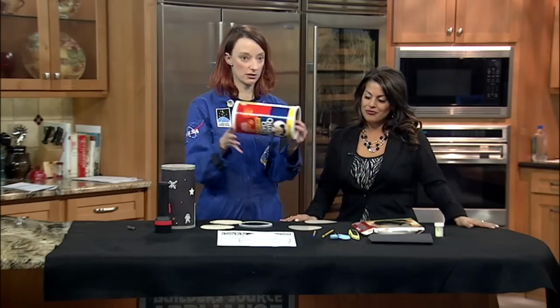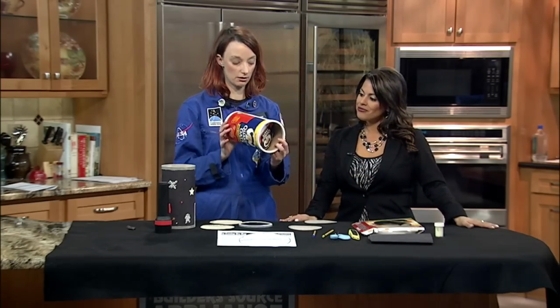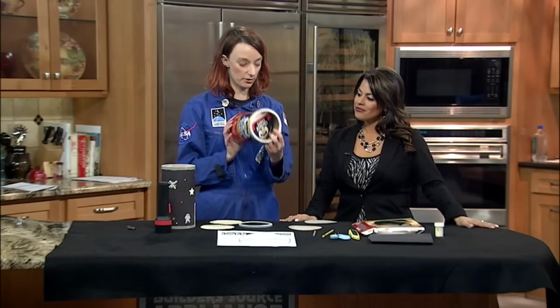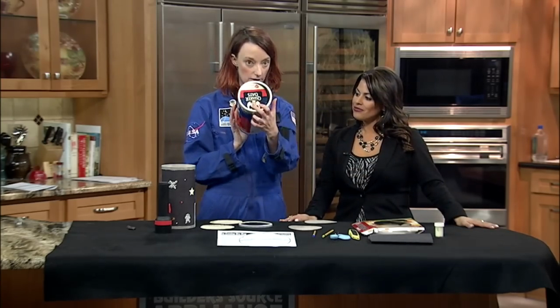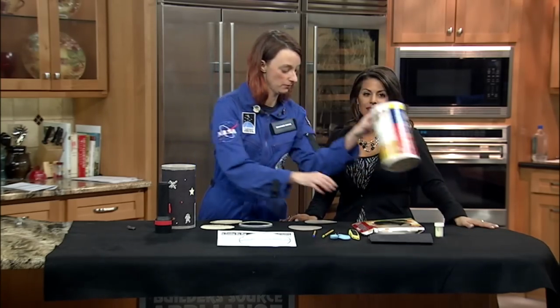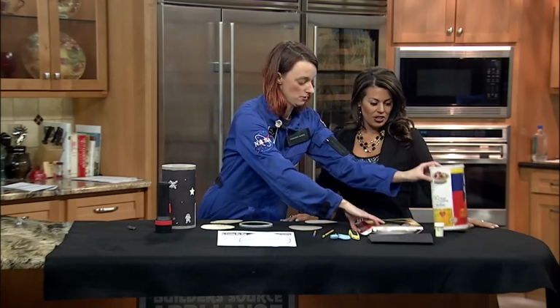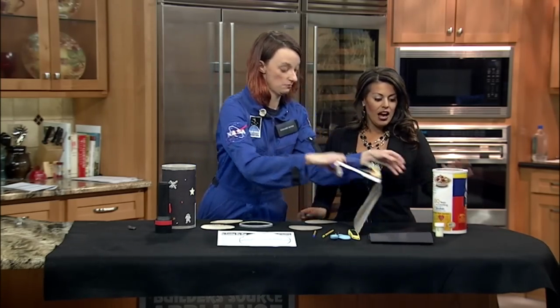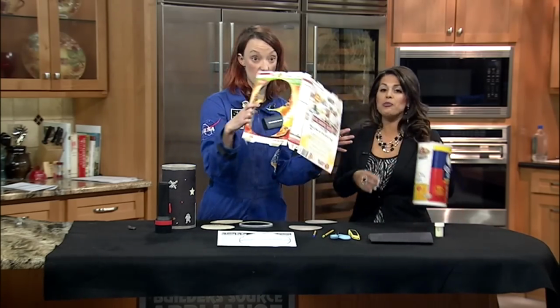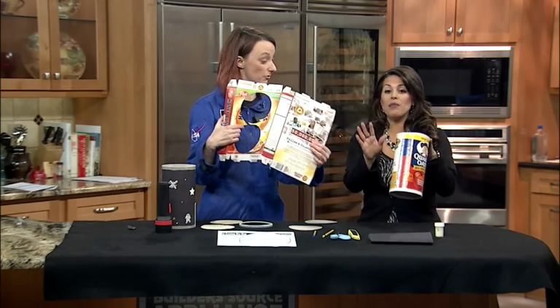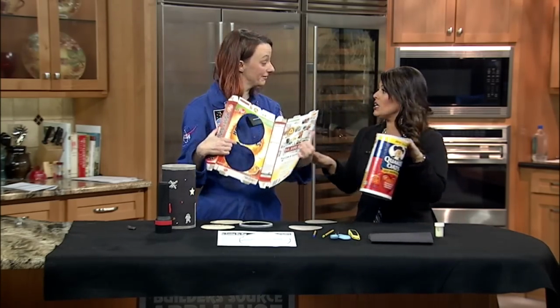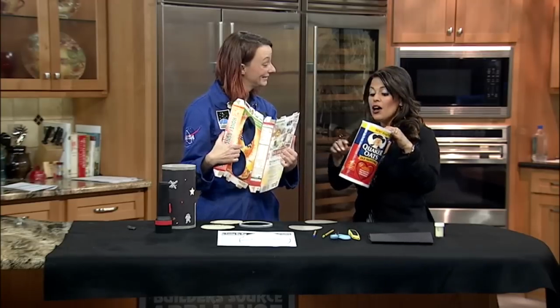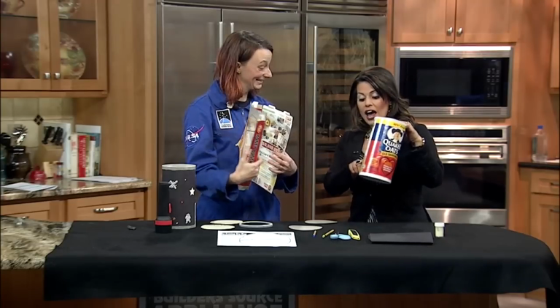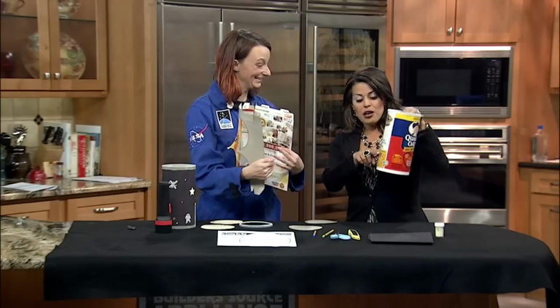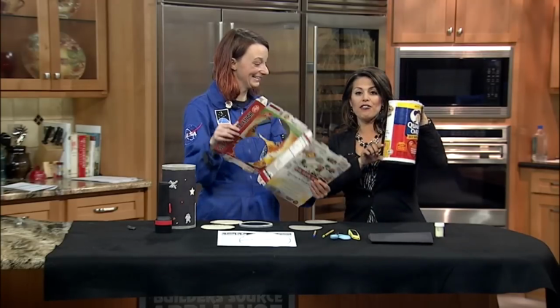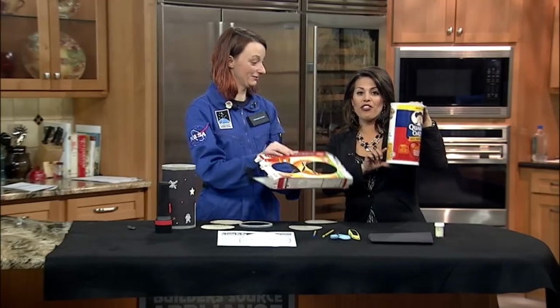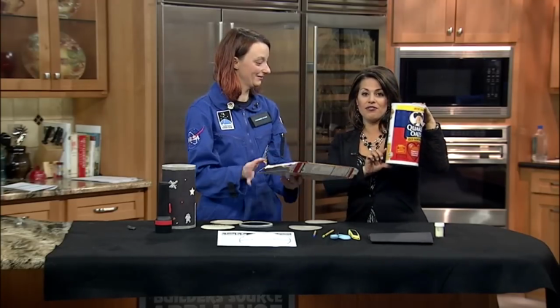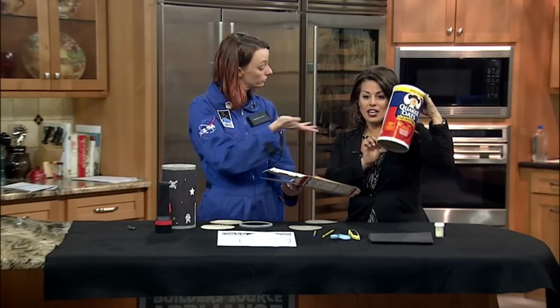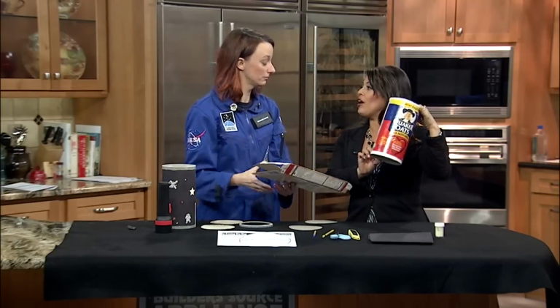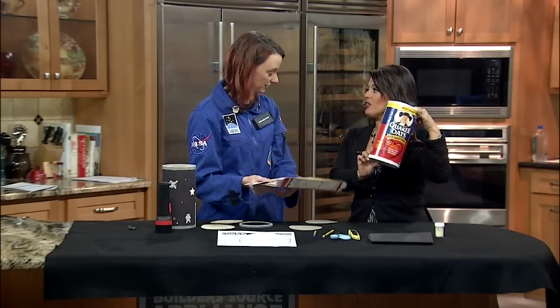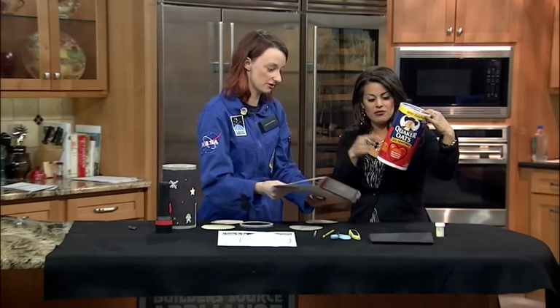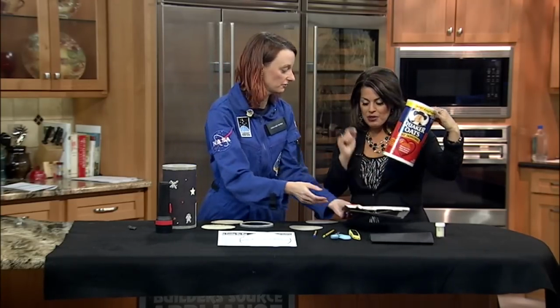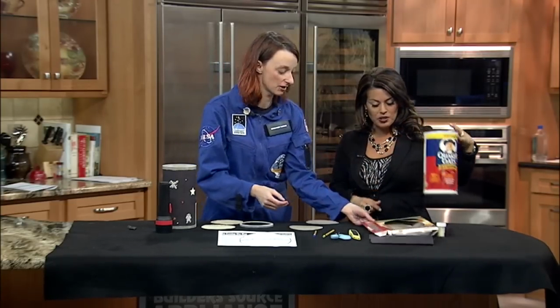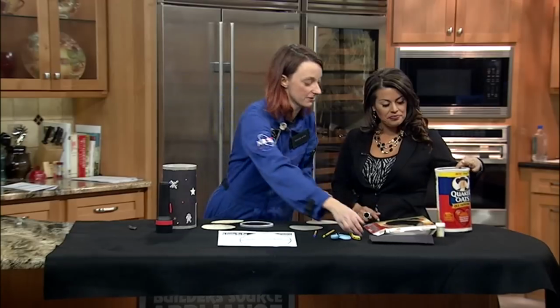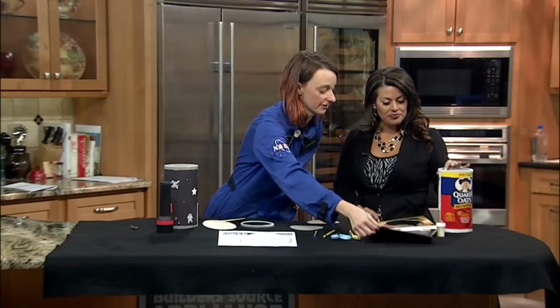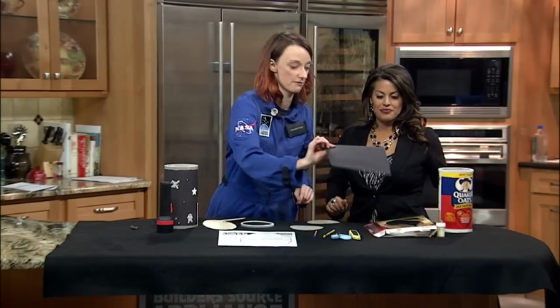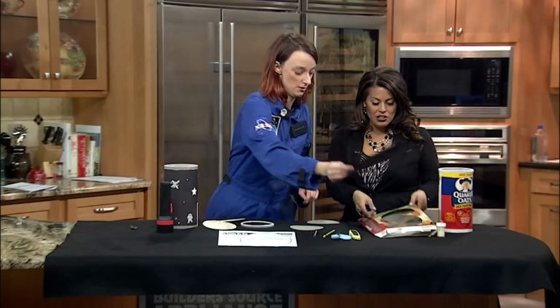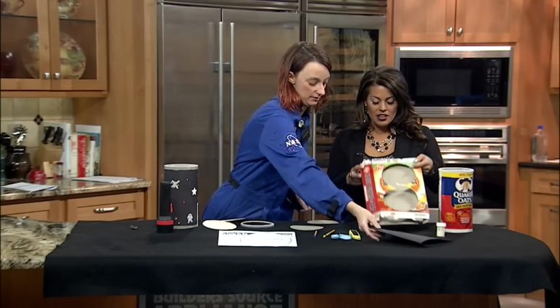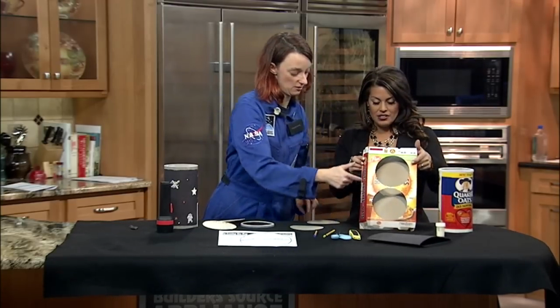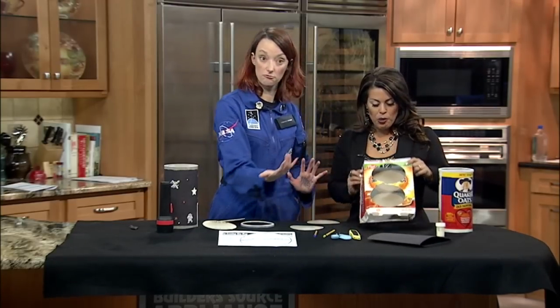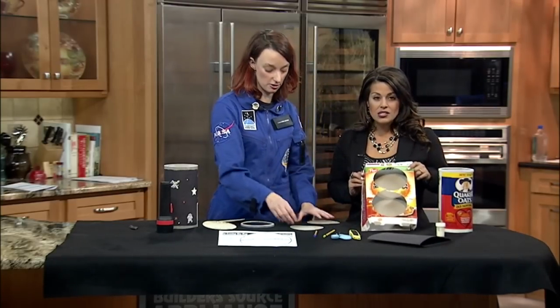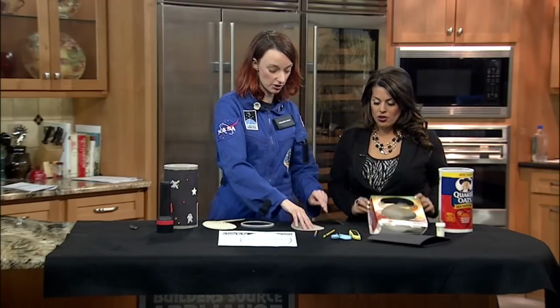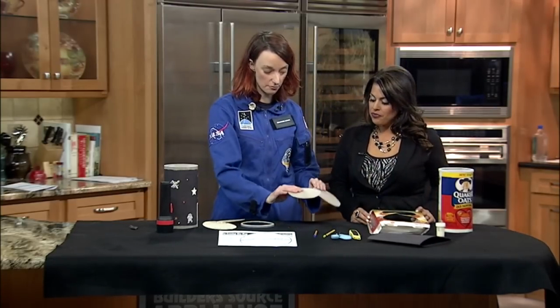Just a regular oatmeal container. I have maybe about a fourth left in mine — just a little more breakfast and you're good to go. You'll also want a cereal box for the cardboard.